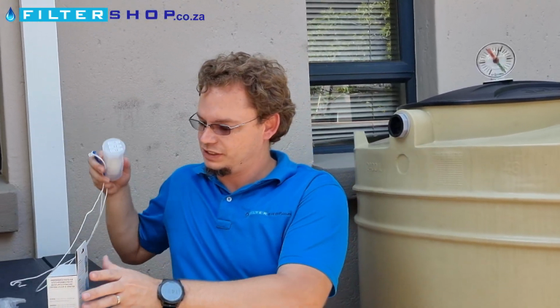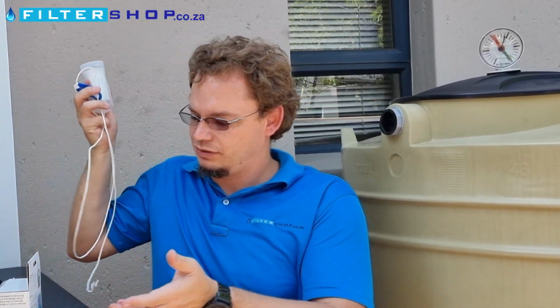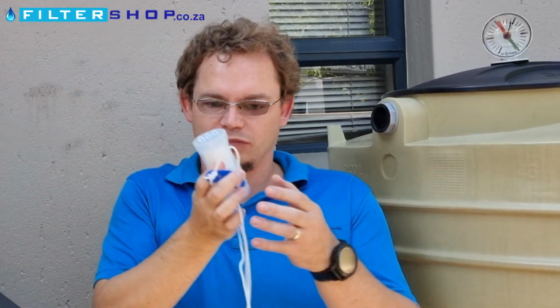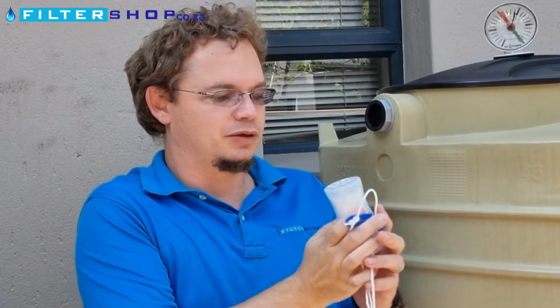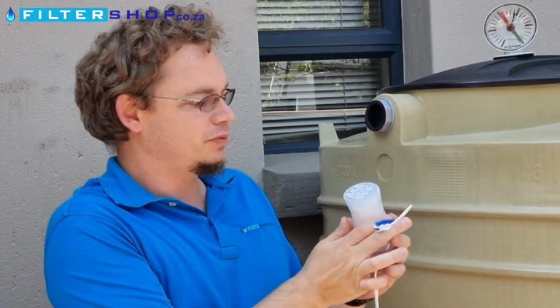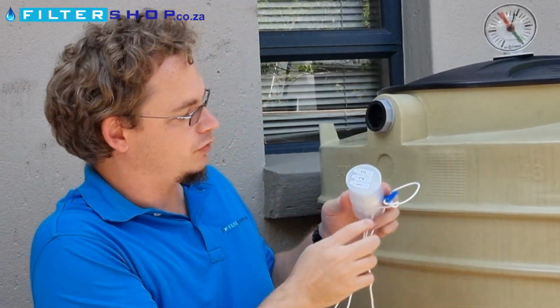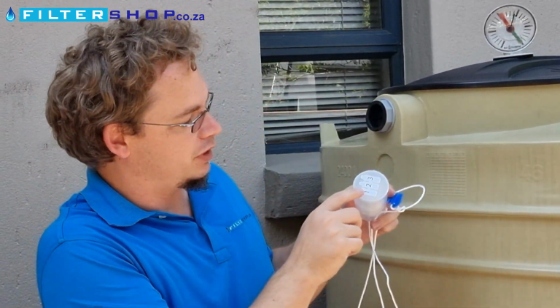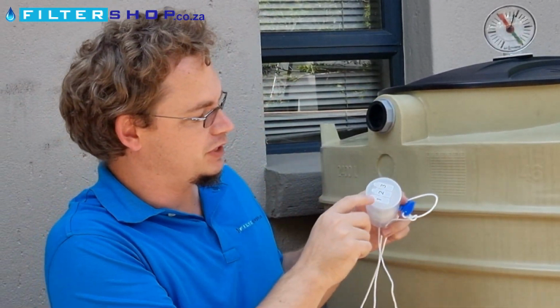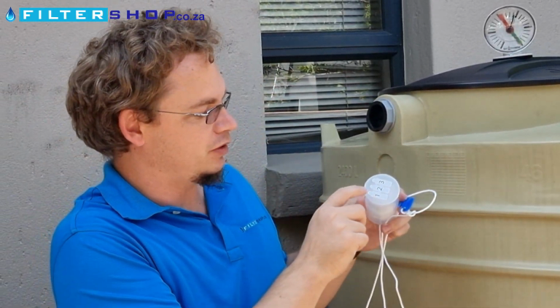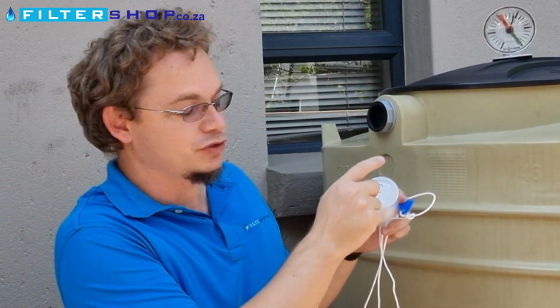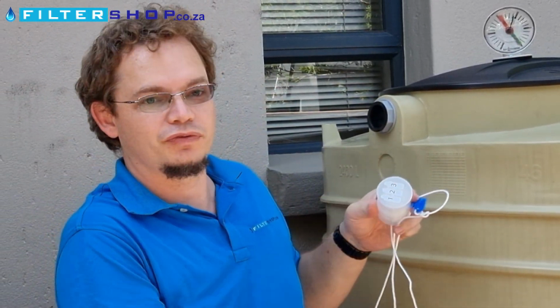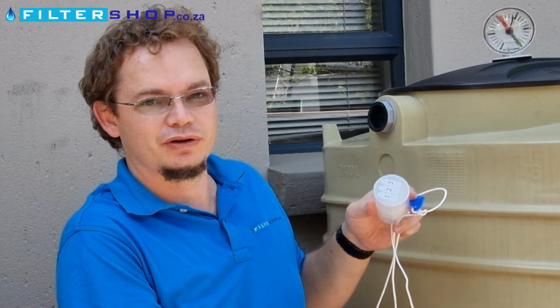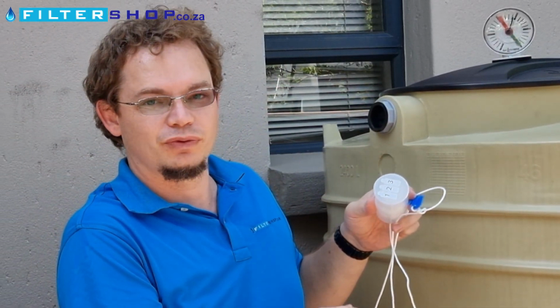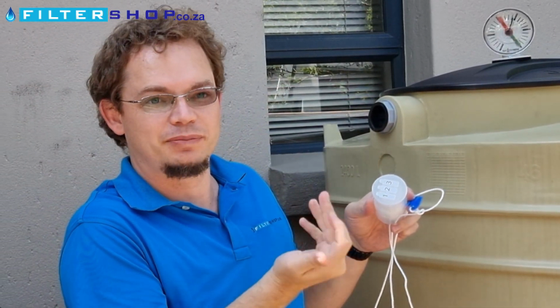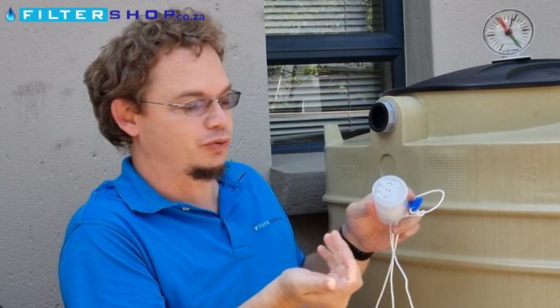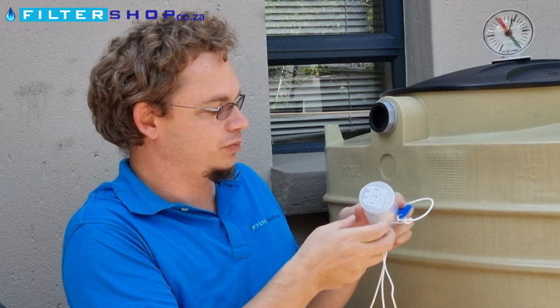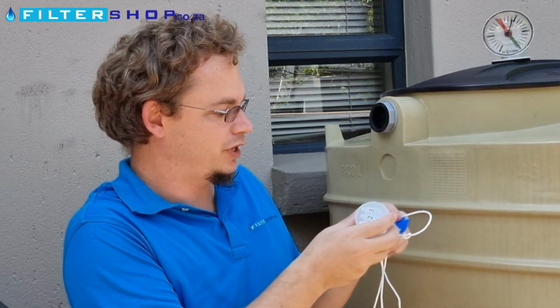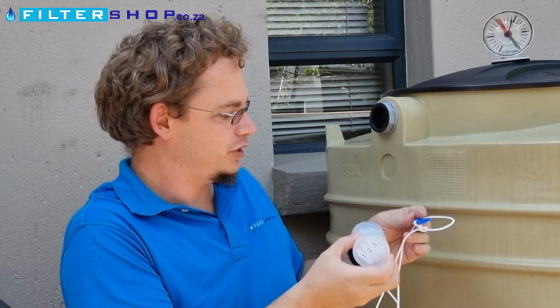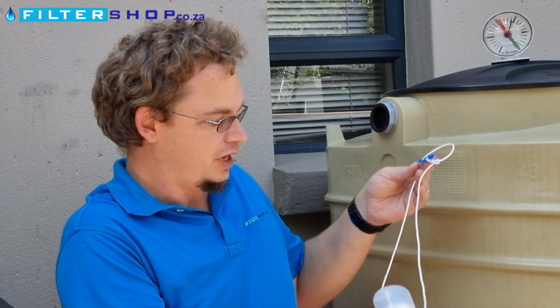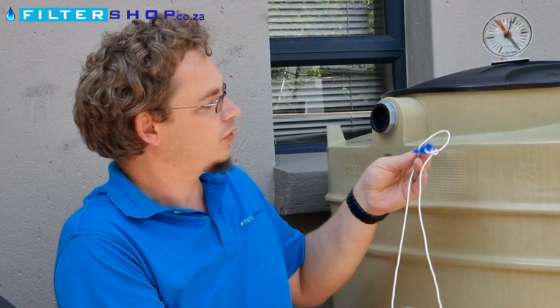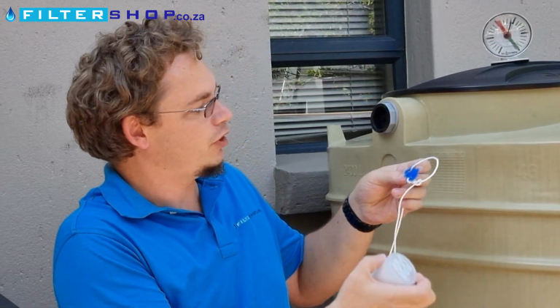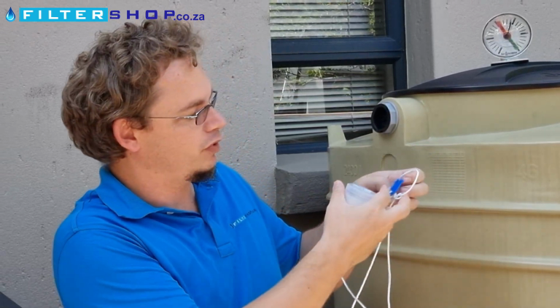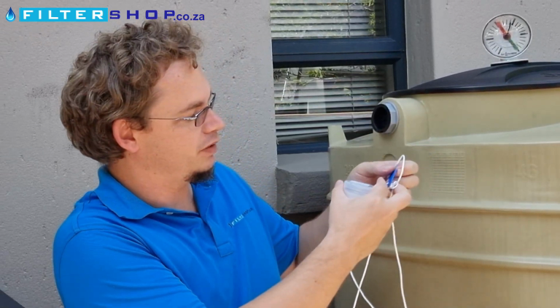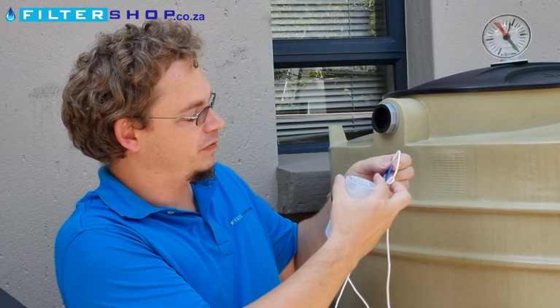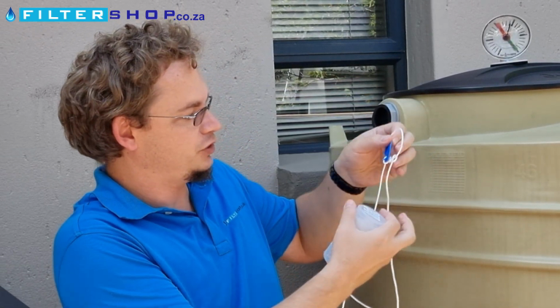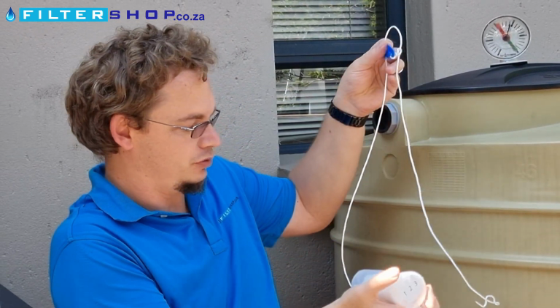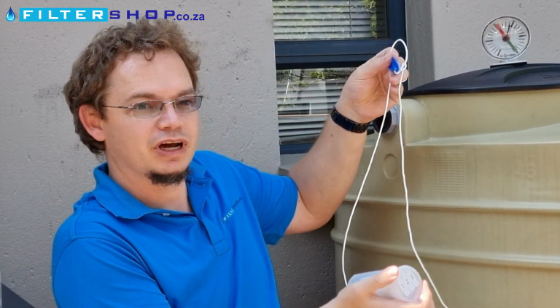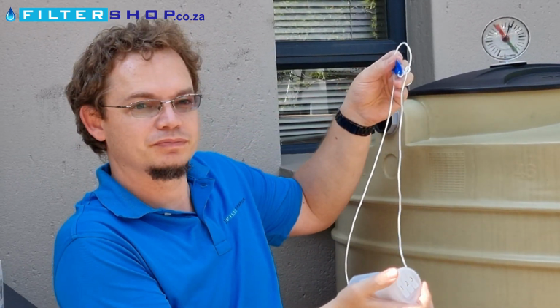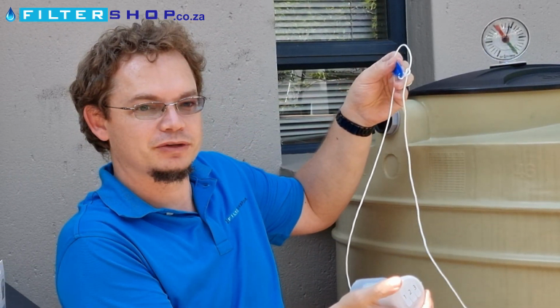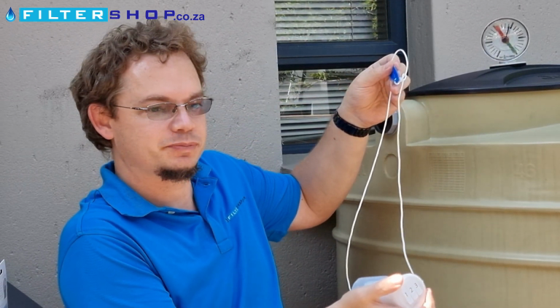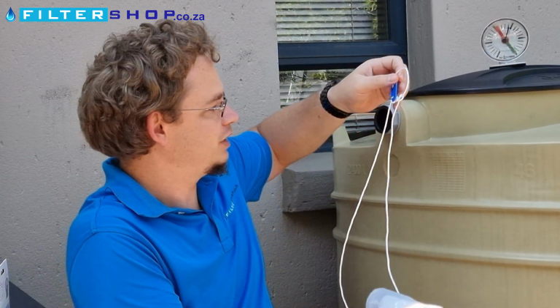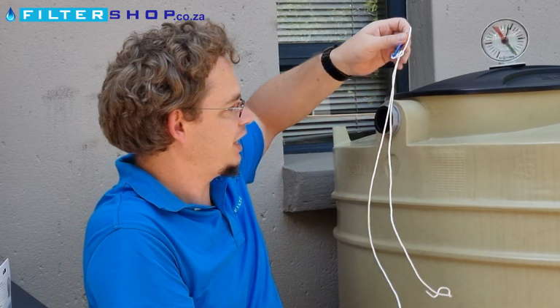Basically, at the bottom you've got a setting of one, two, or three holes for how much chlorine you want to dose, and you've got a rope with a latch to be able to suspend it in the tank.